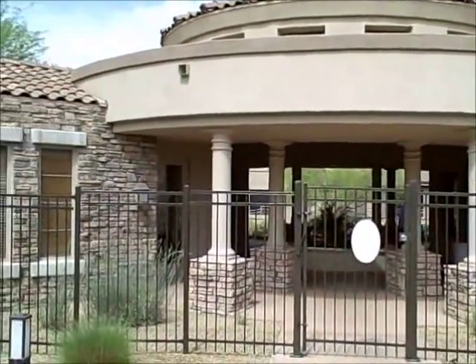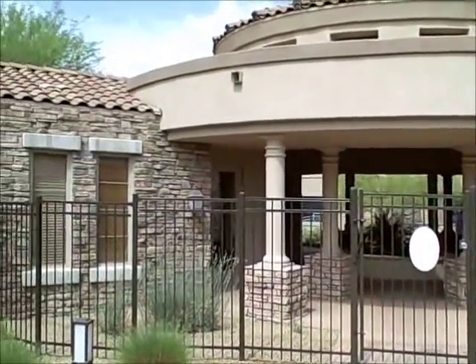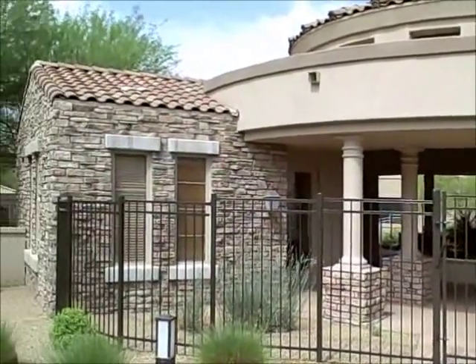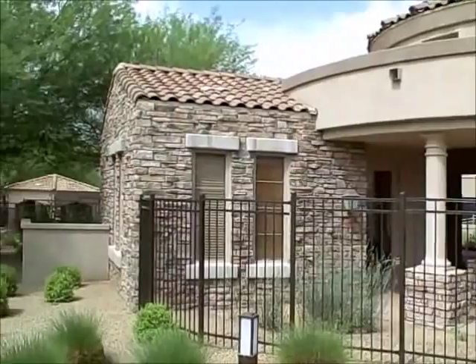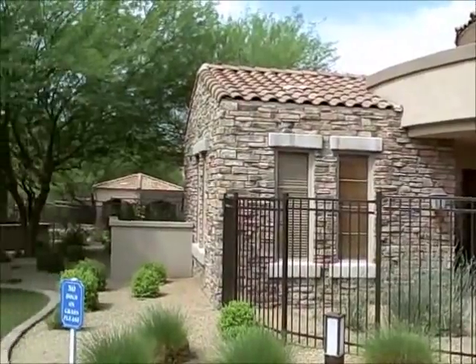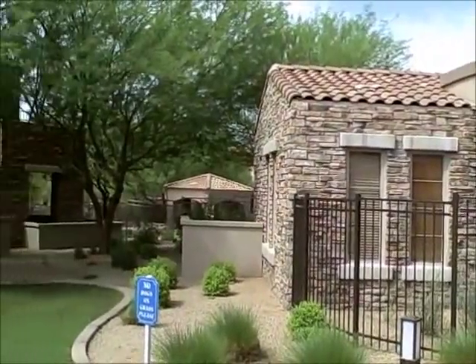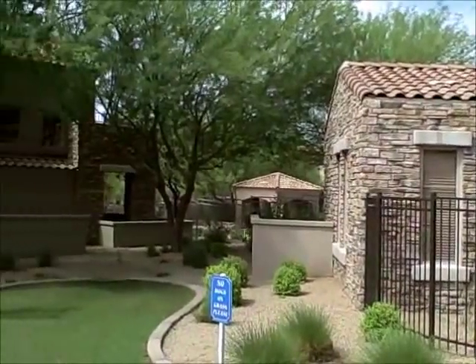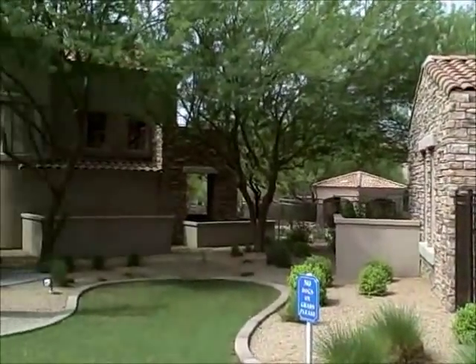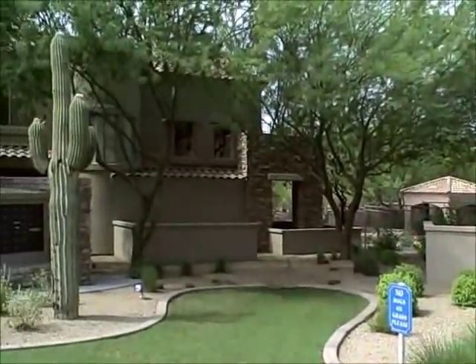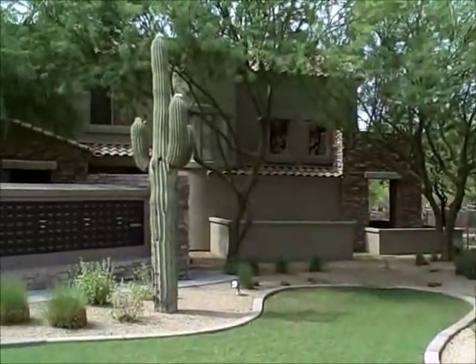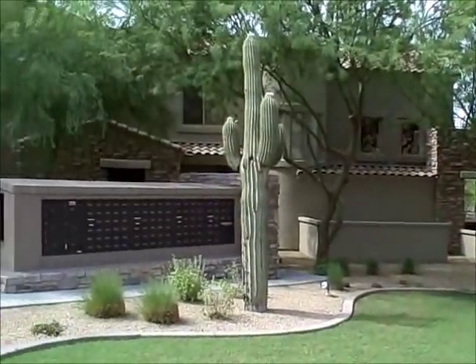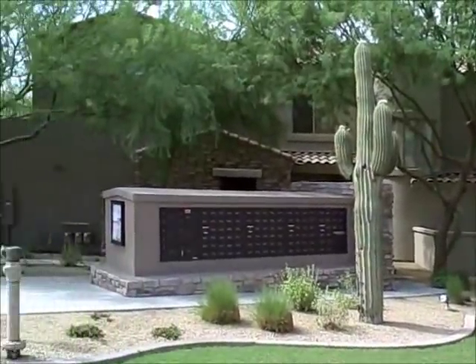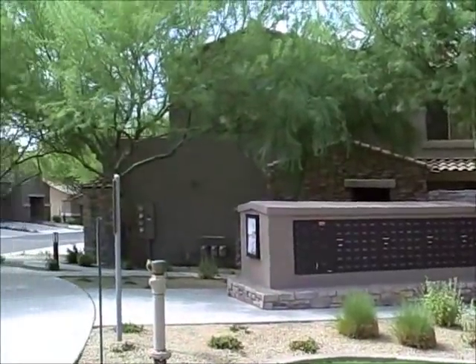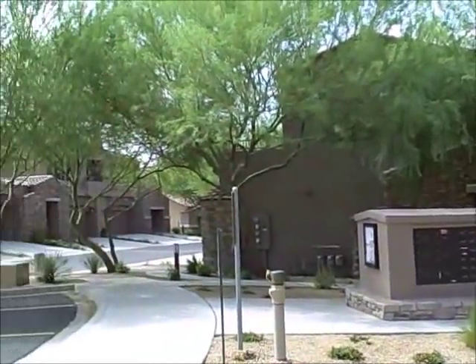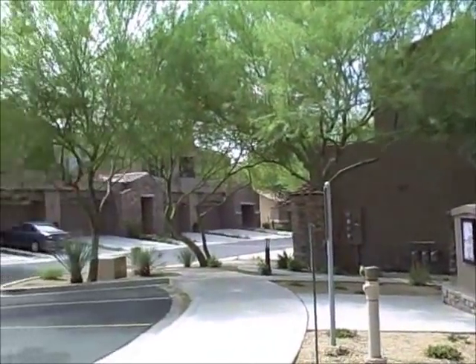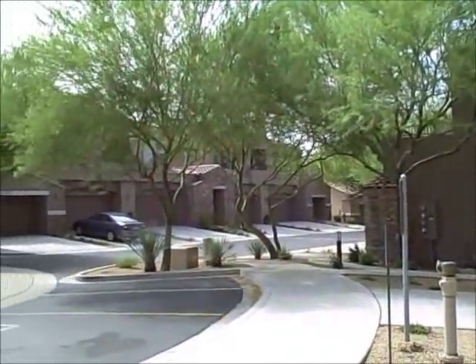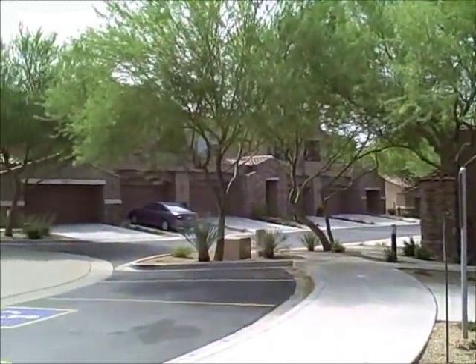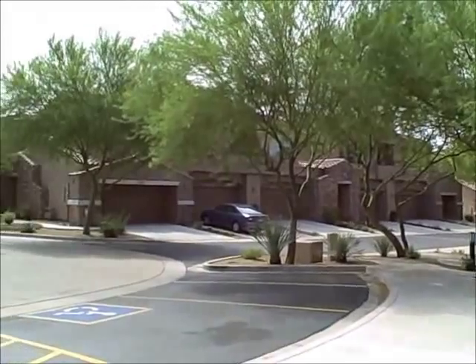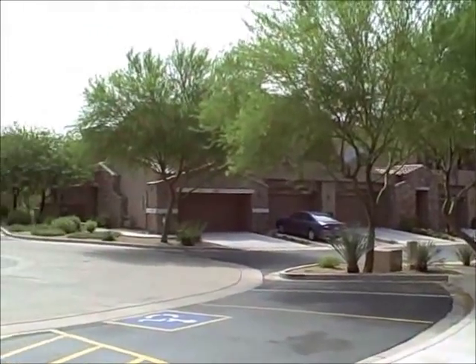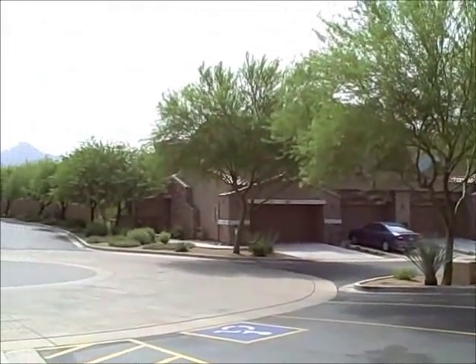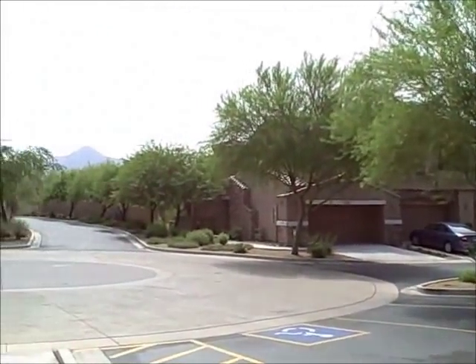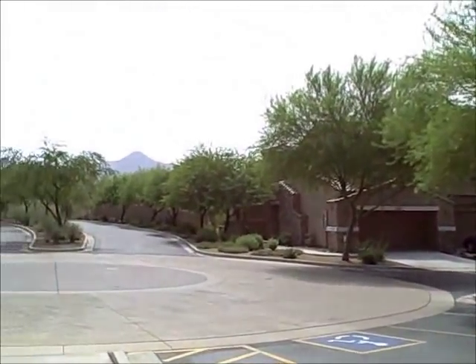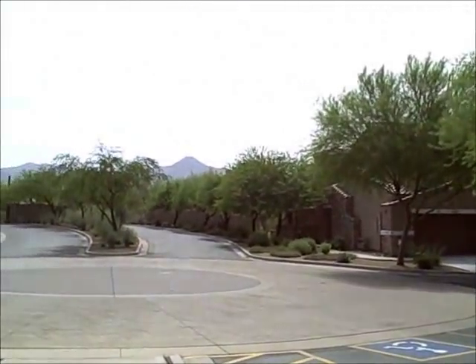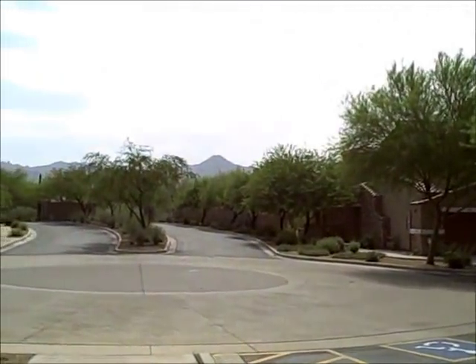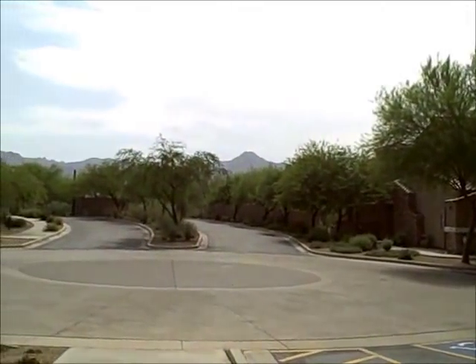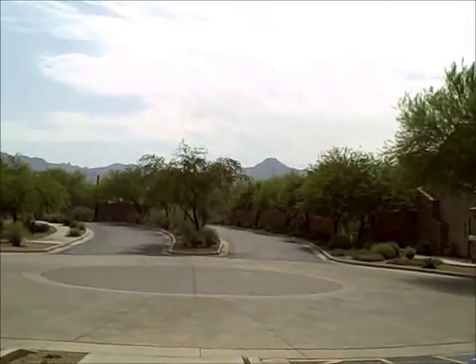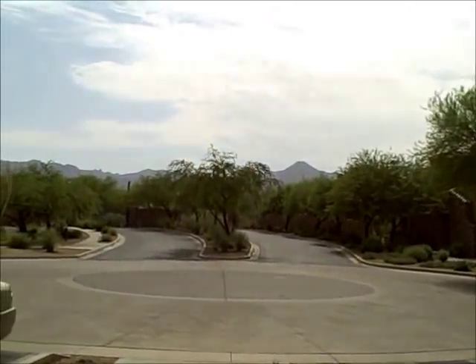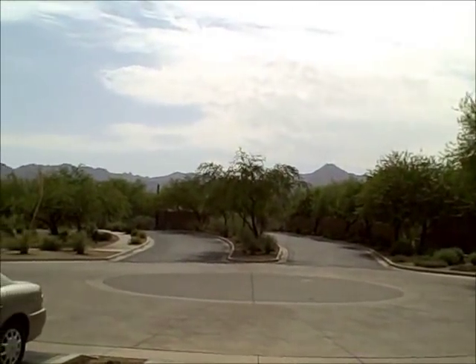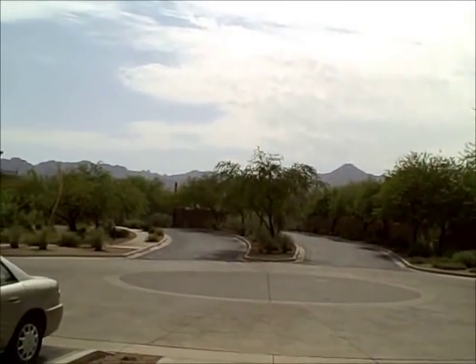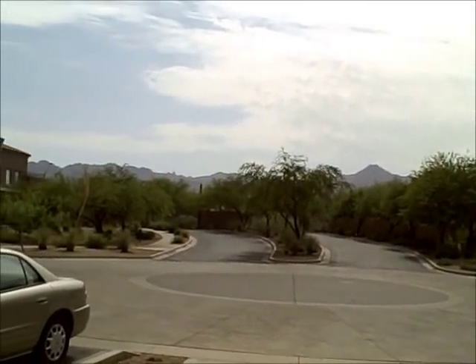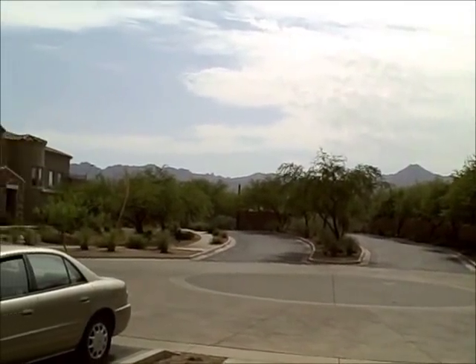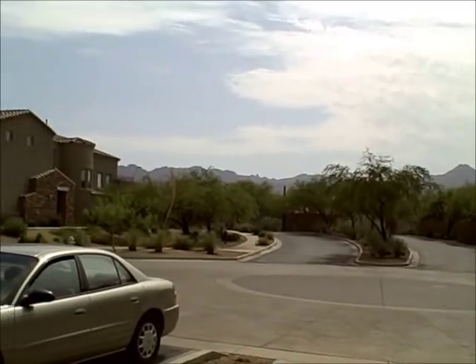This view from the front of the clubhouse at Tesoro at Greyhawk looks like this, with the beautiful McDowell Mountains just to the east.